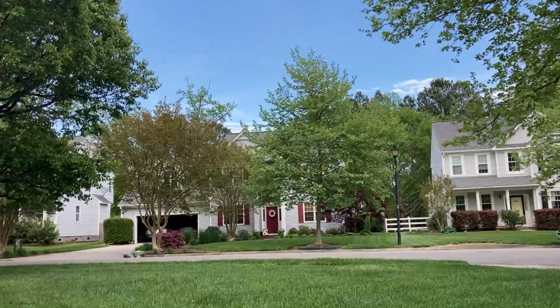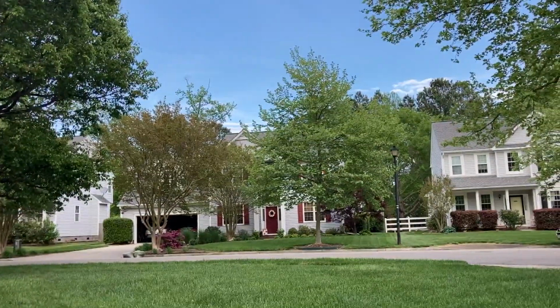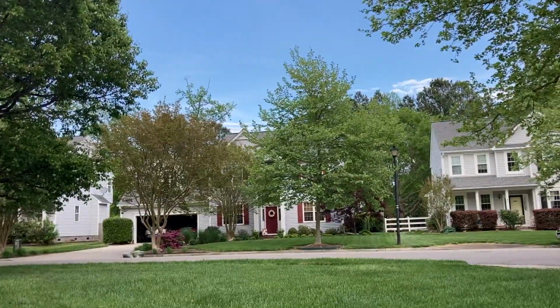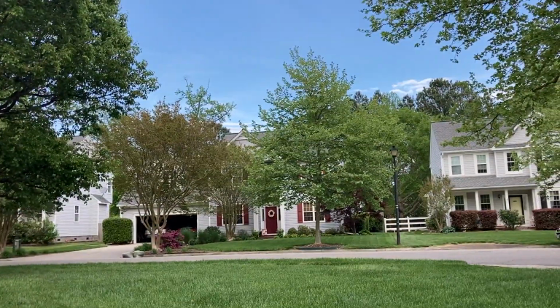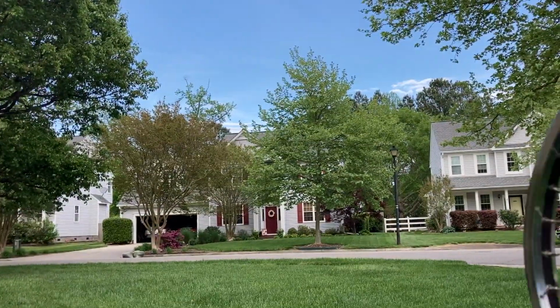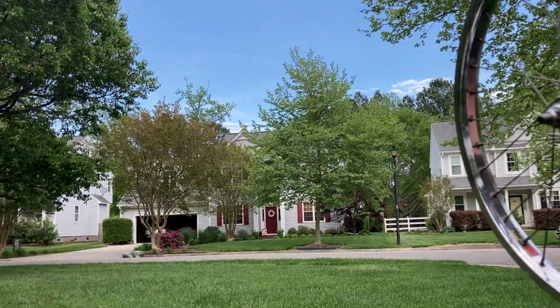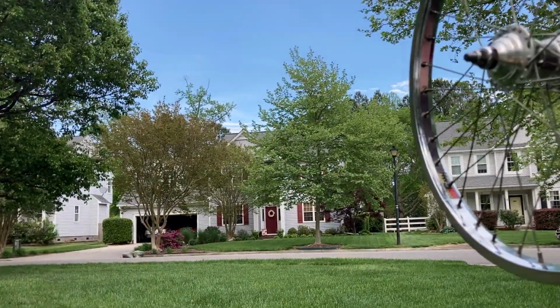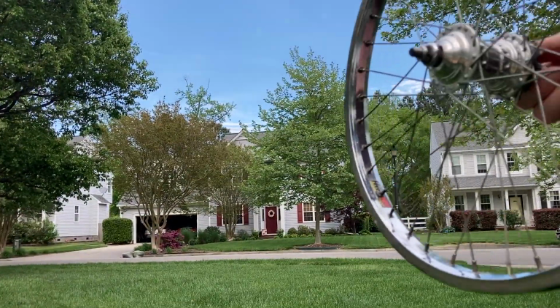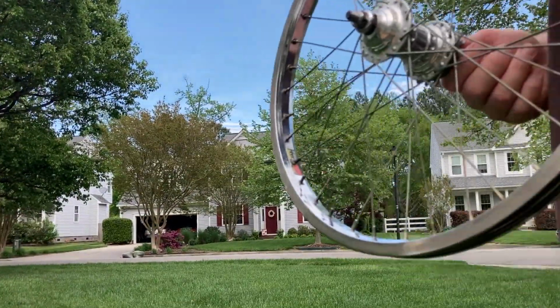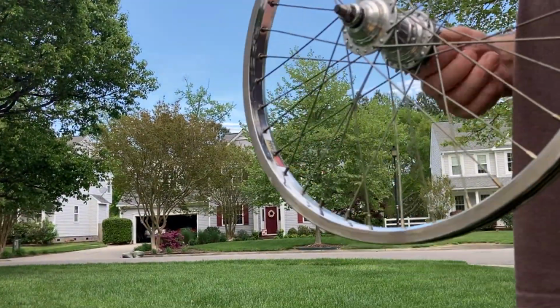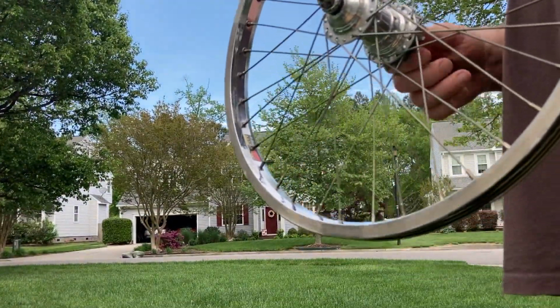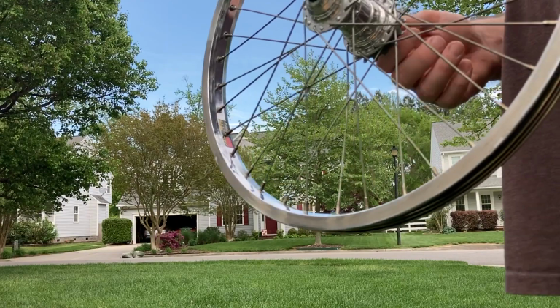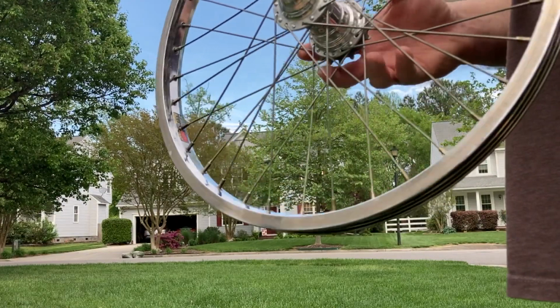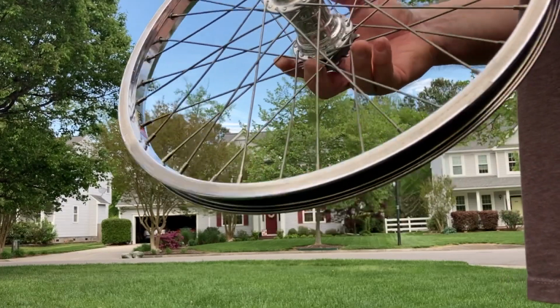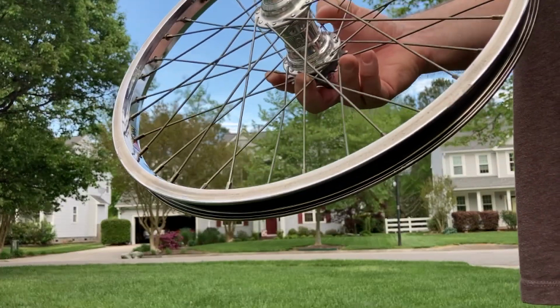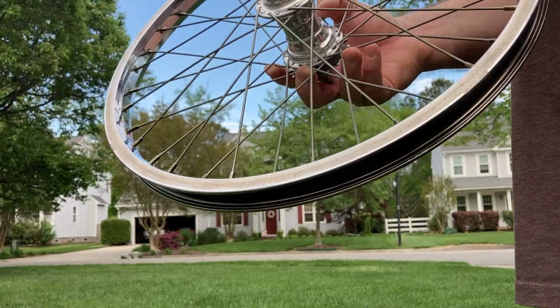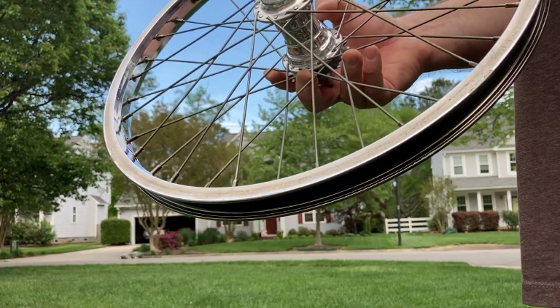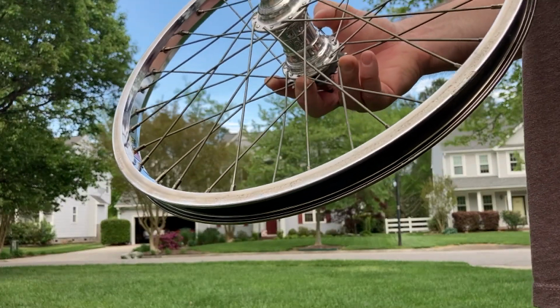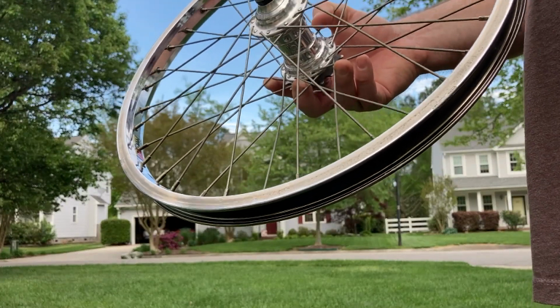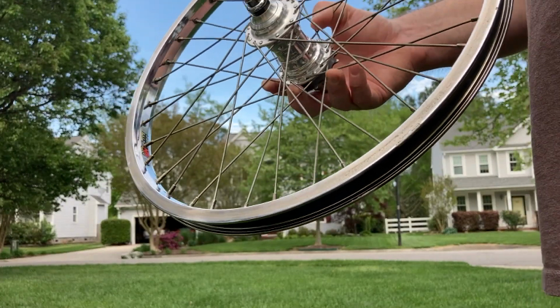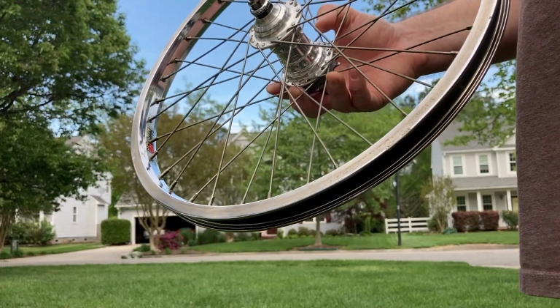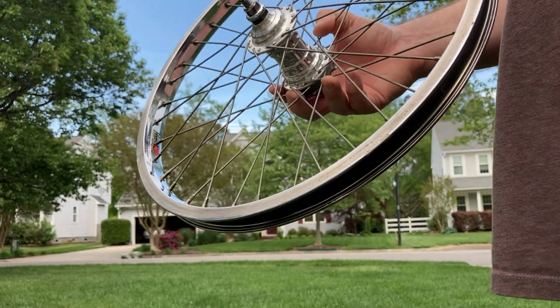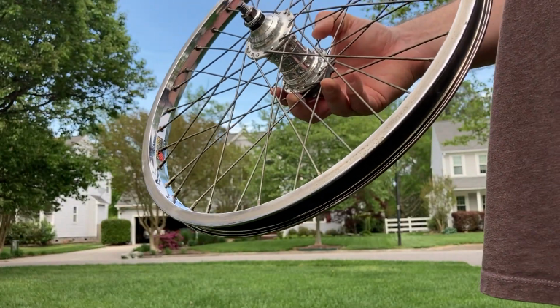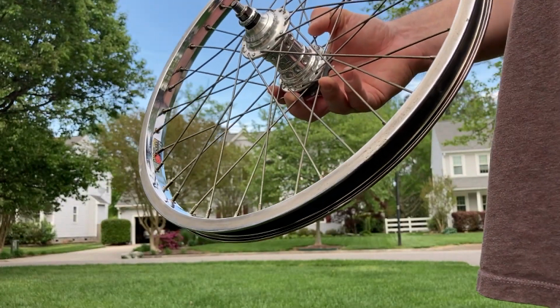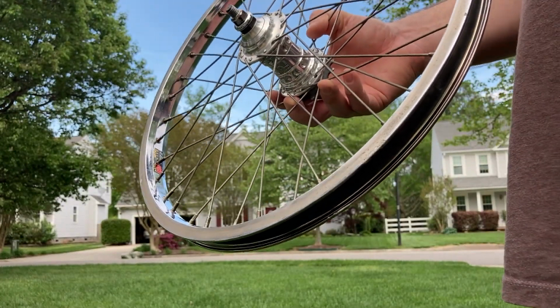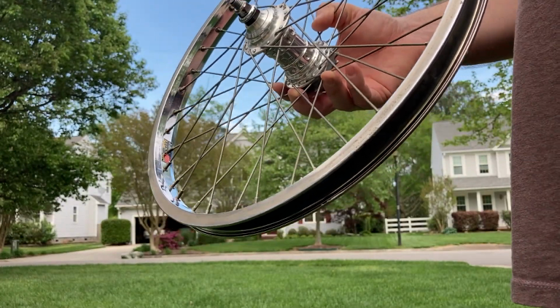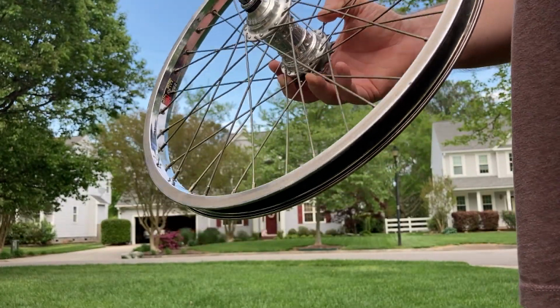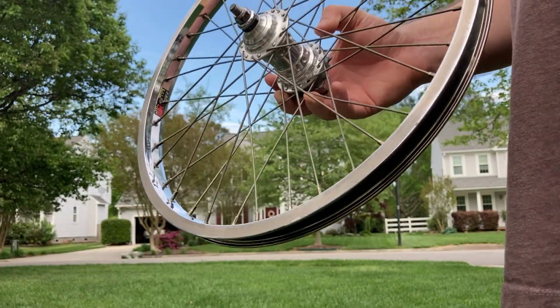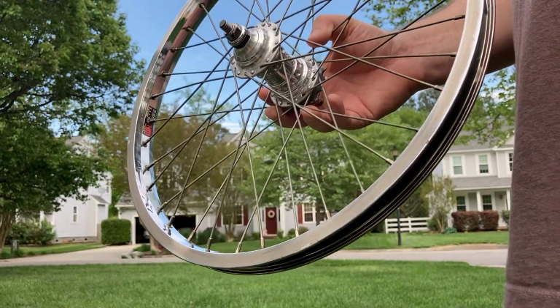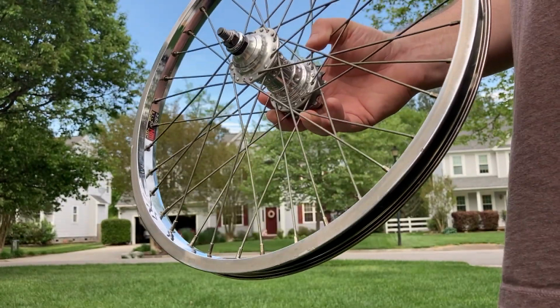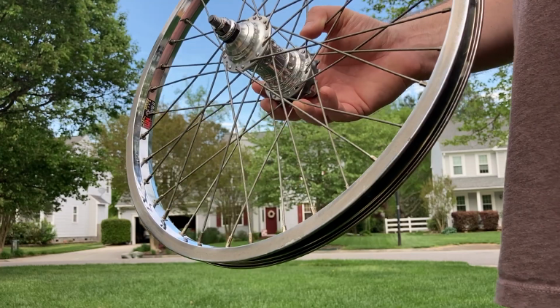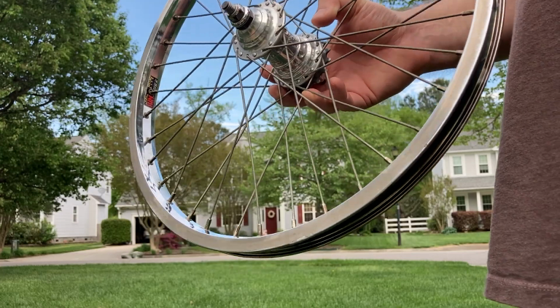Okay, here we go on a spin test. Profile wheelset, RhinoLite, 90s, early 2000s.